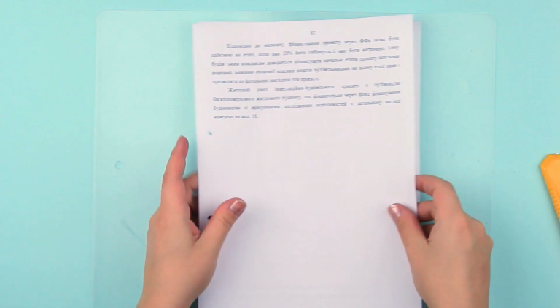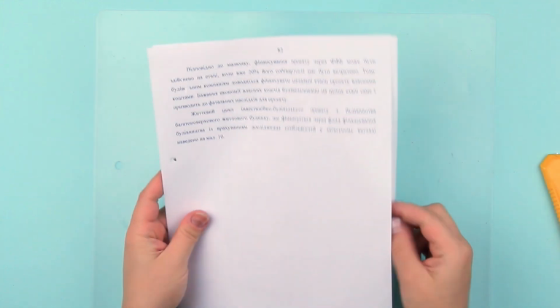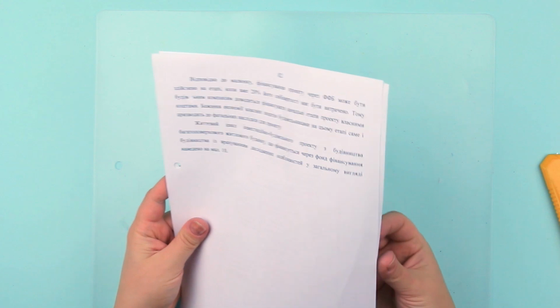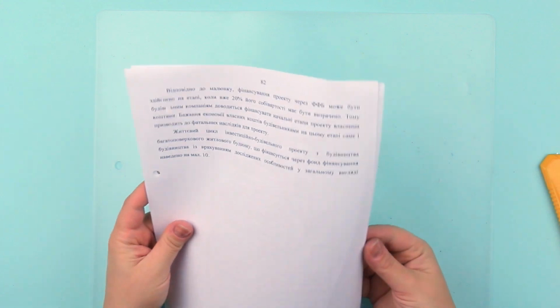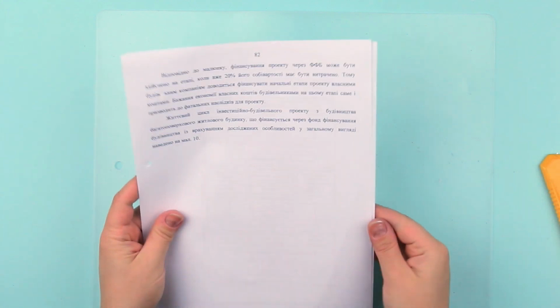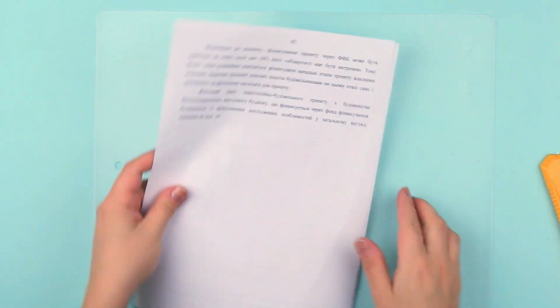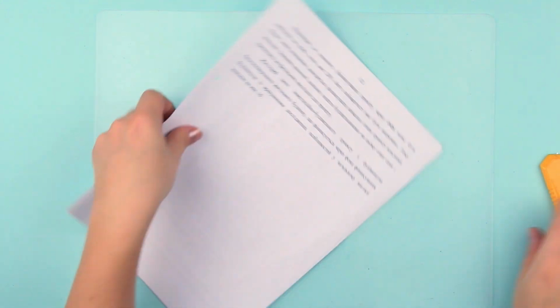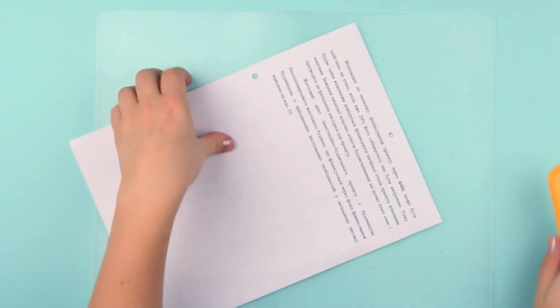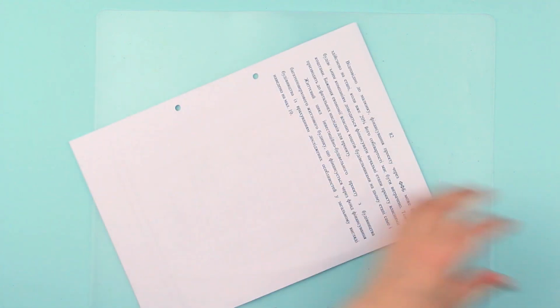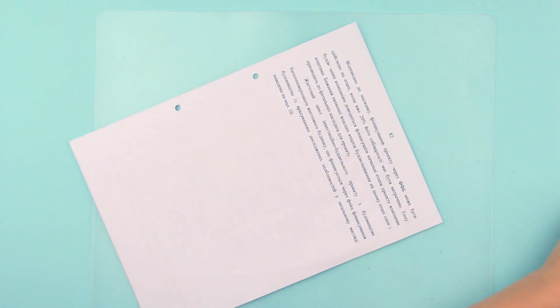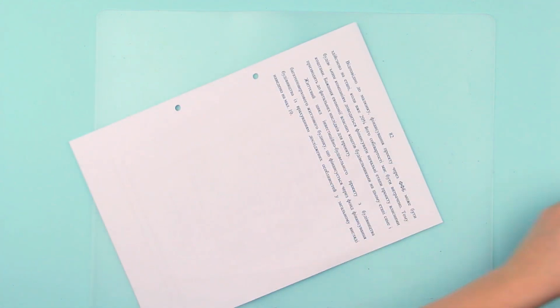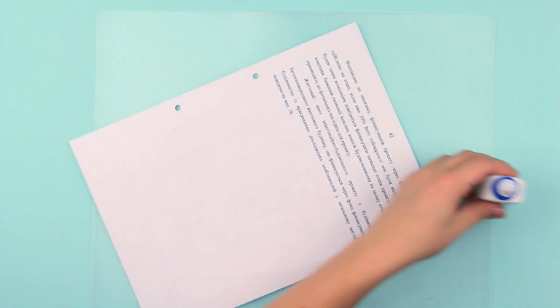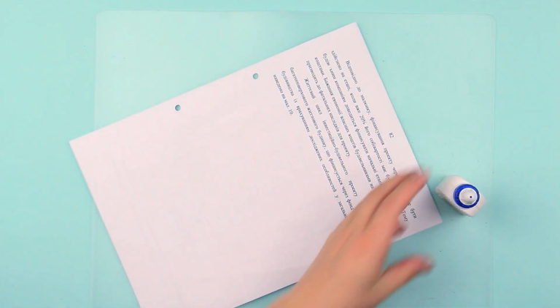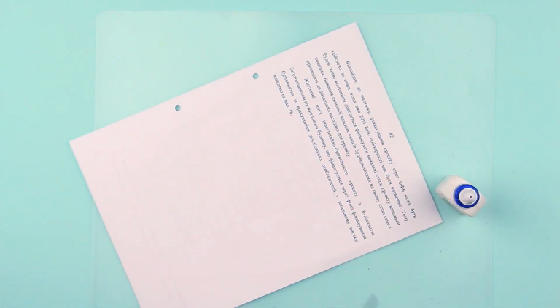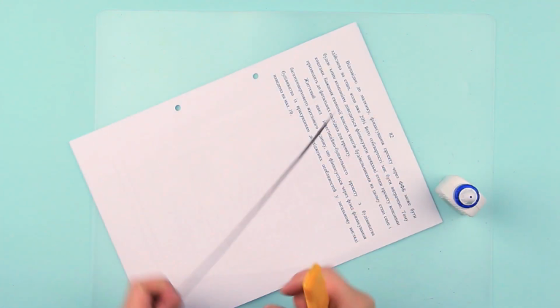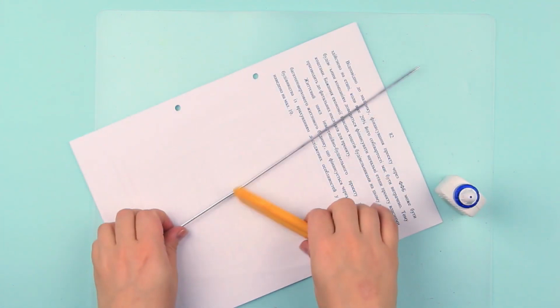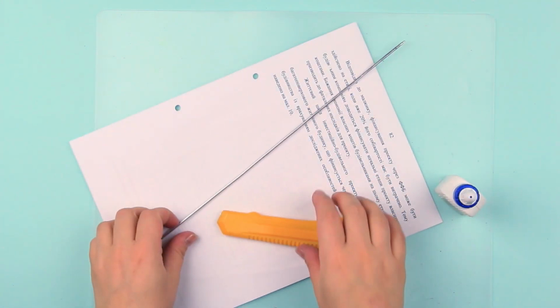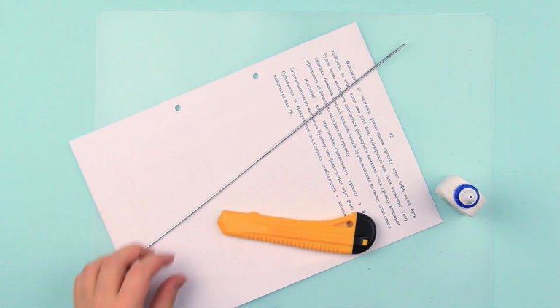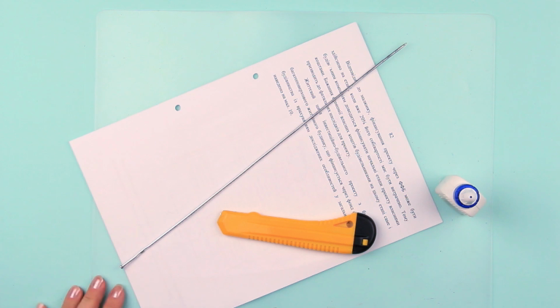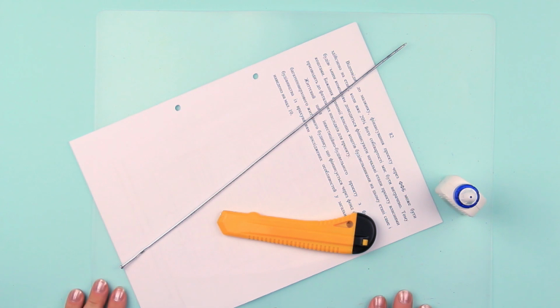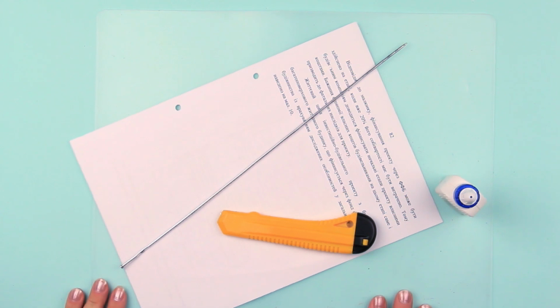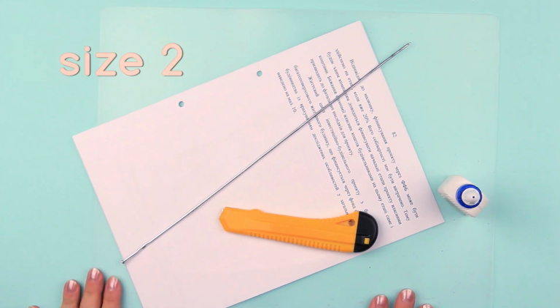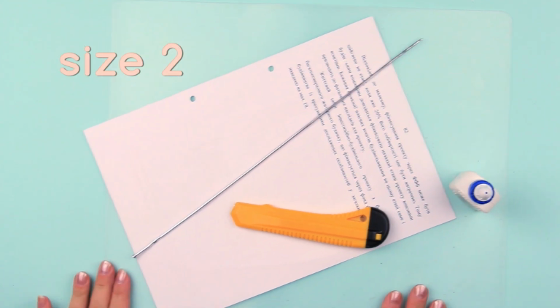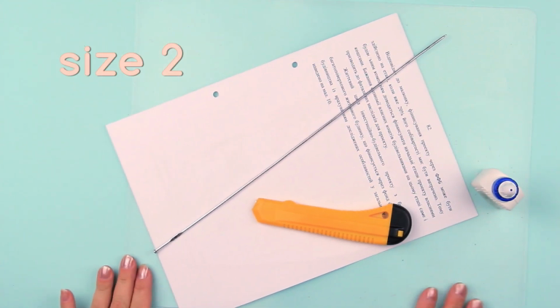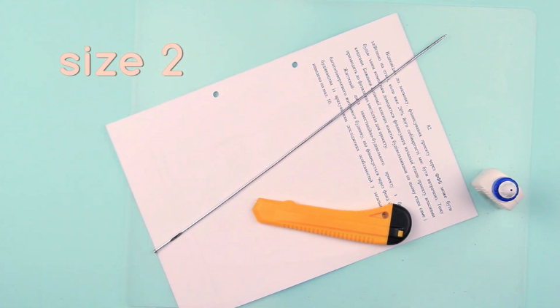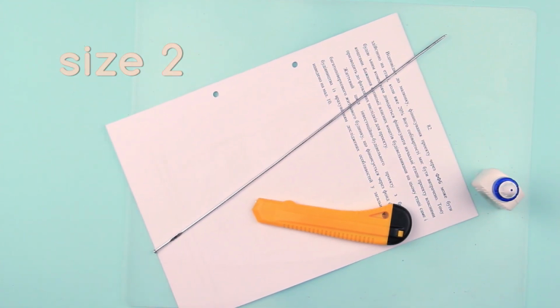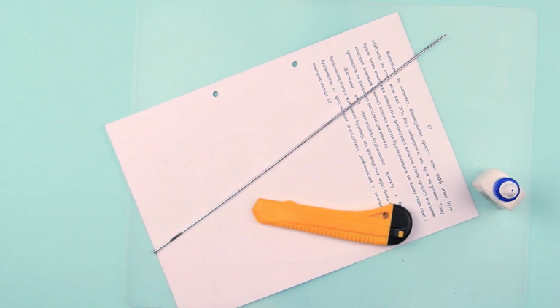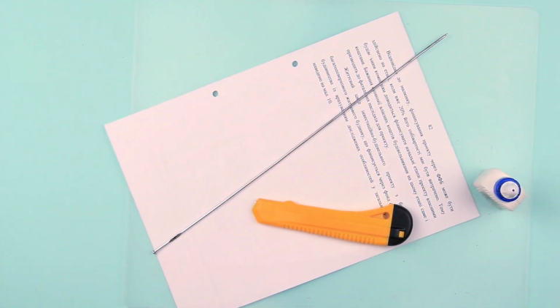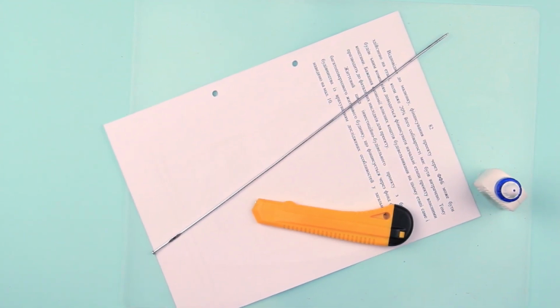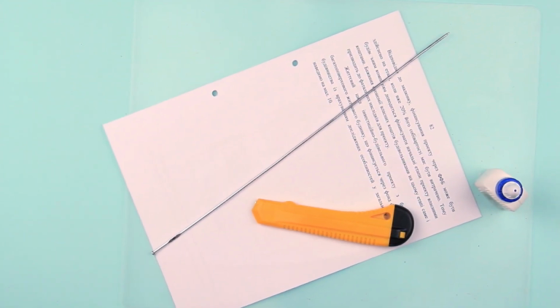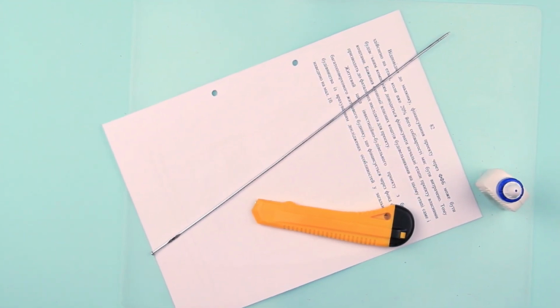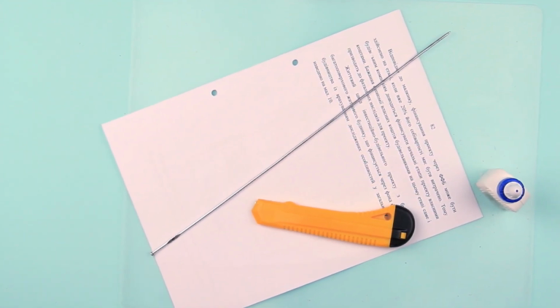Let's make the paper tubes first. We'll need a protecting cover mat, used office paper, a knitting needle size 2, white glue, and a craft knife.